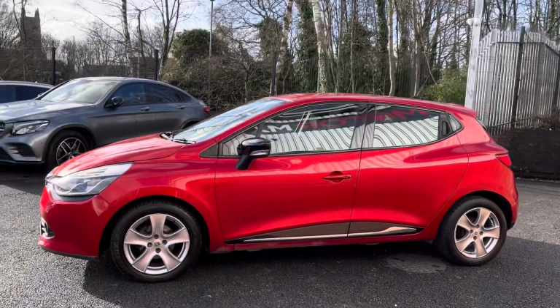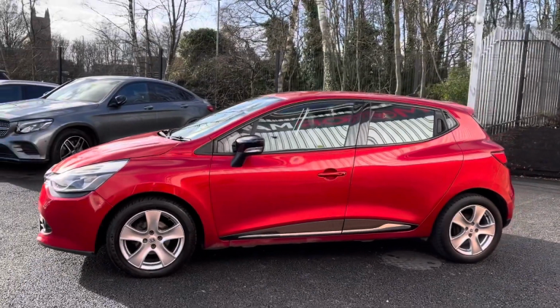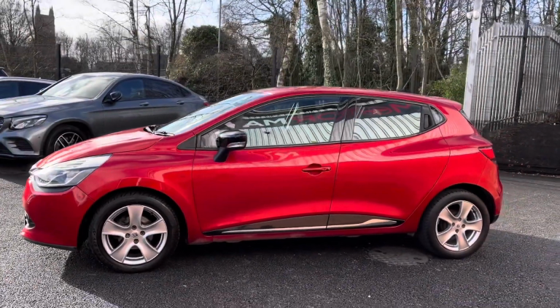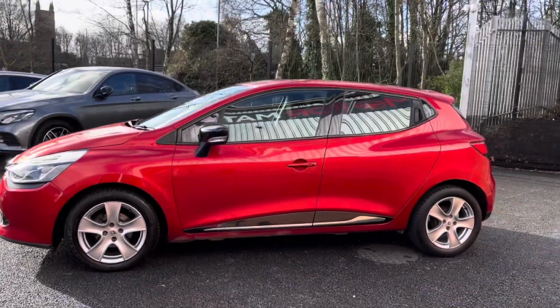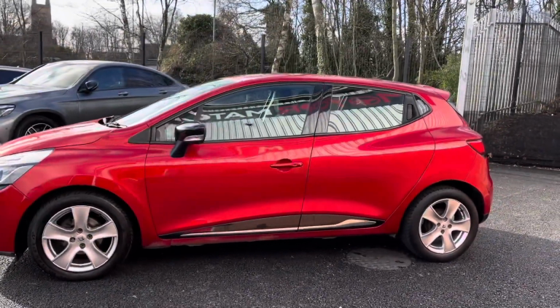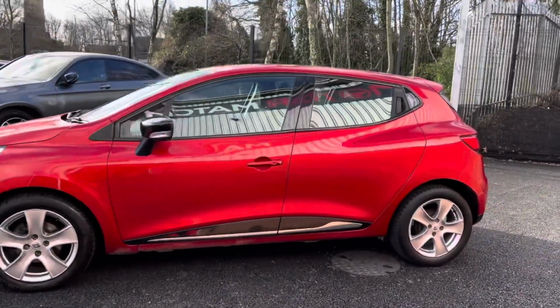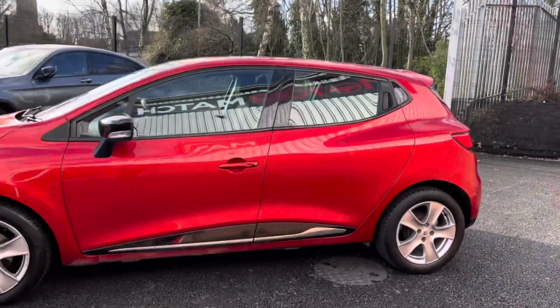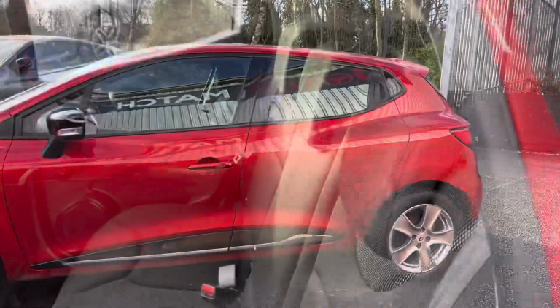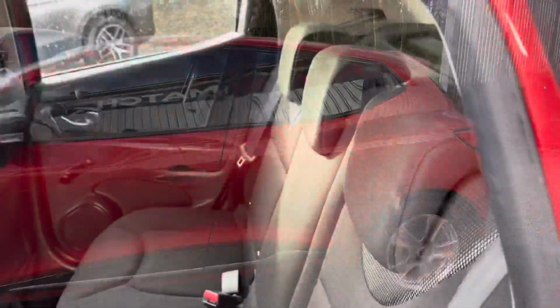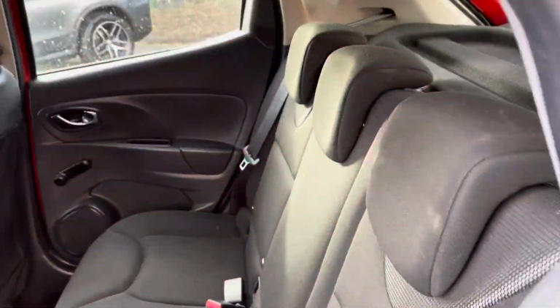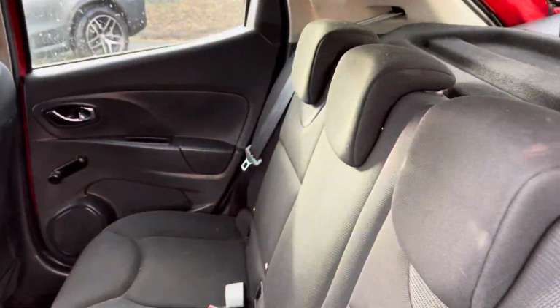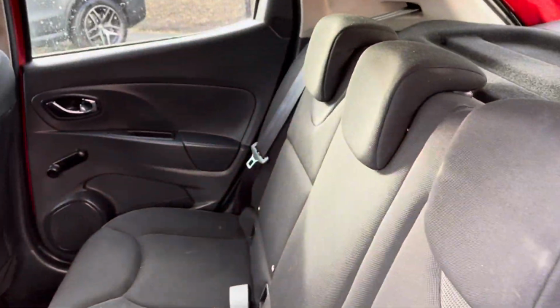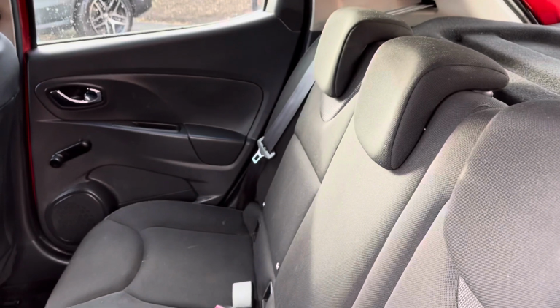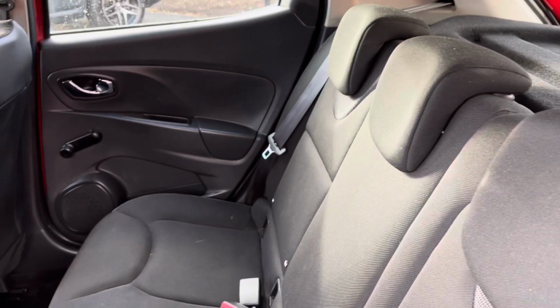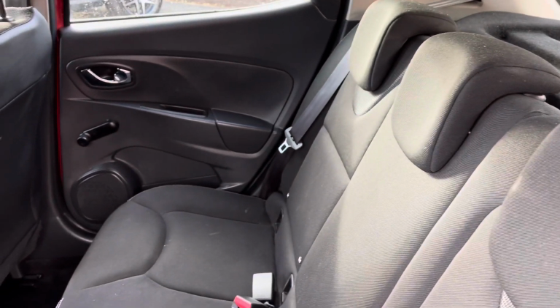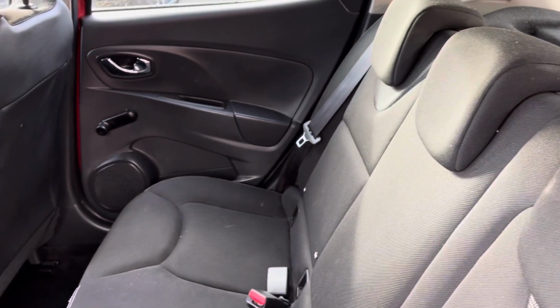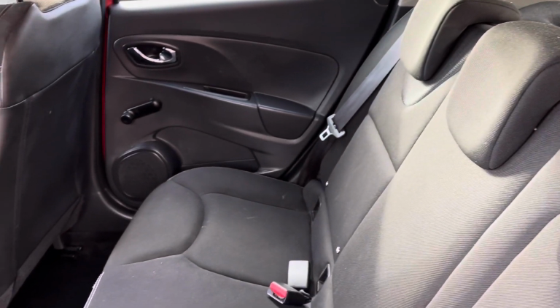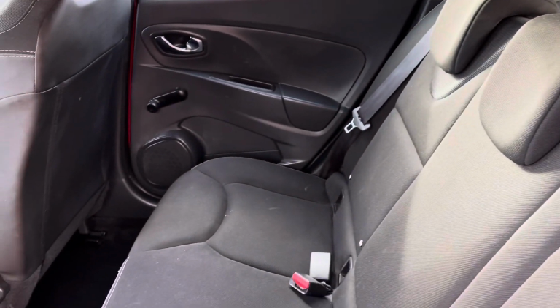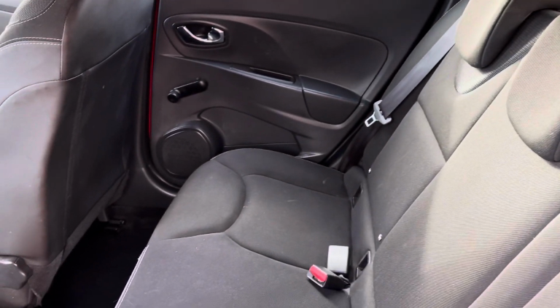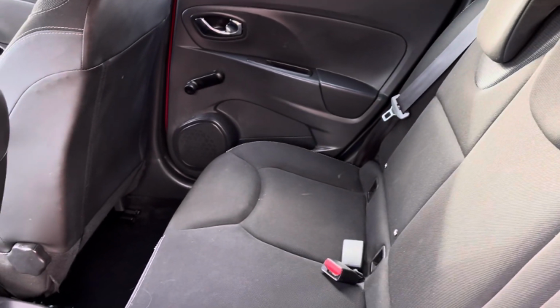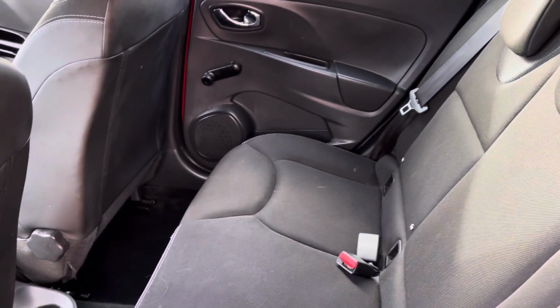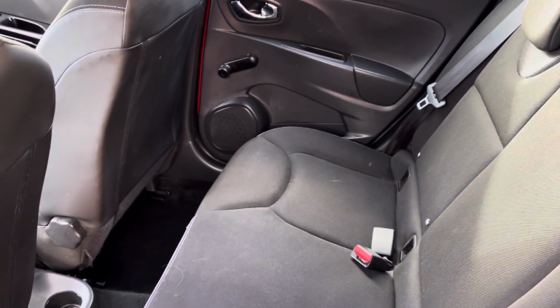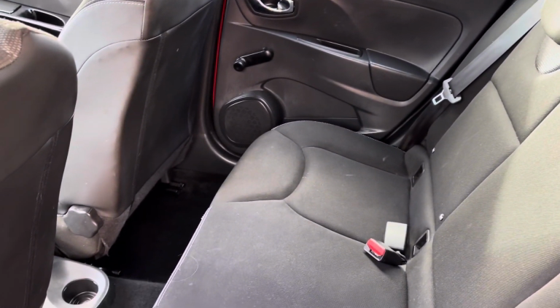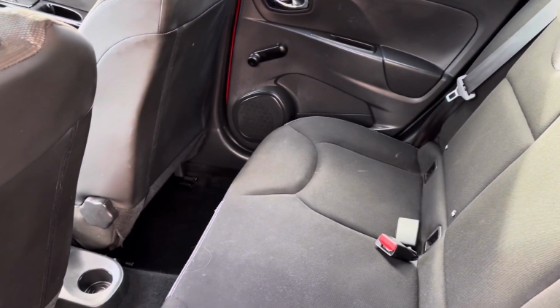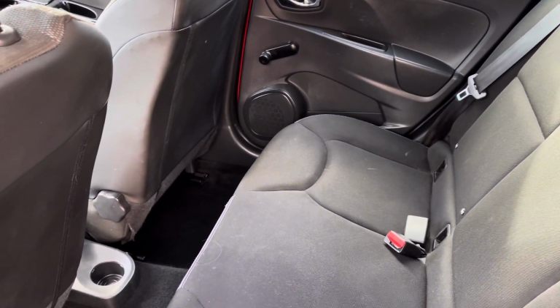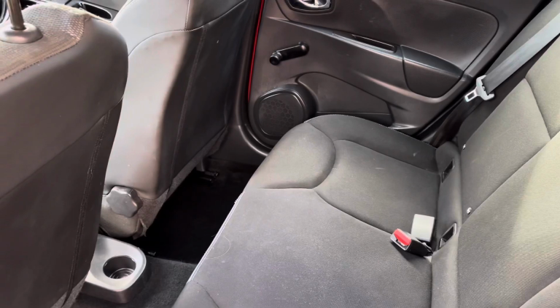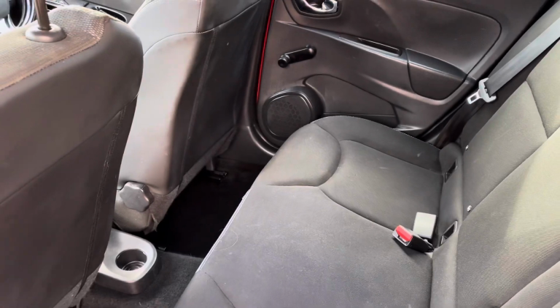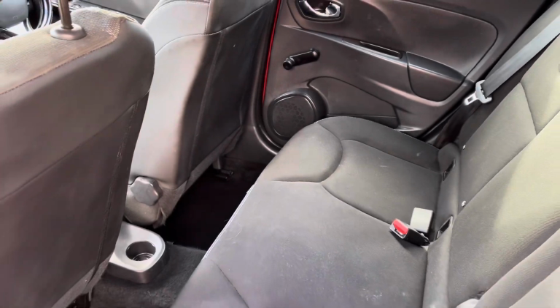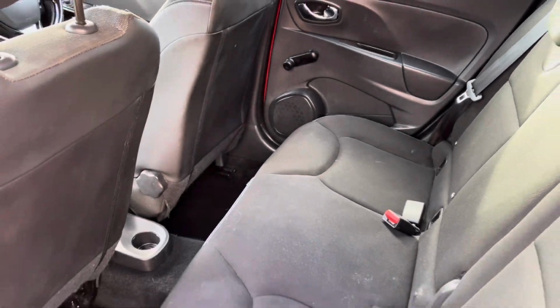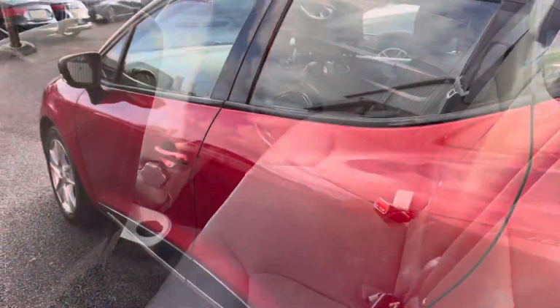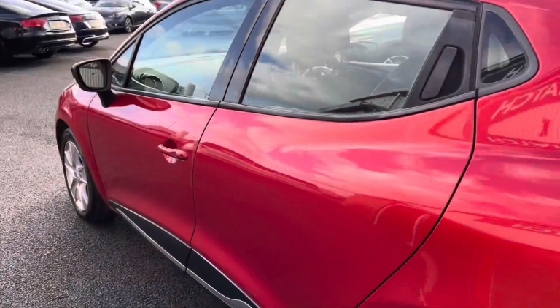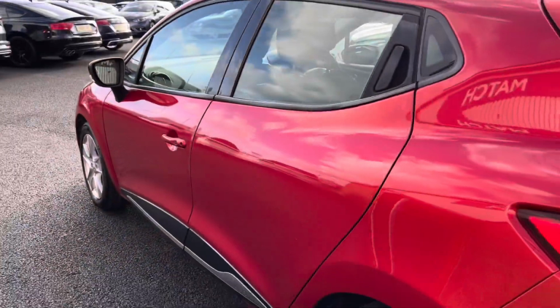You do have your black access handles to gain access to your rear. This will expose a full cloth finish, so very comfortable for all travelling passengers. You do even have a handy cupholder located just below there.